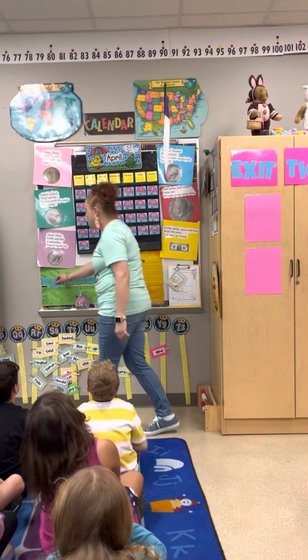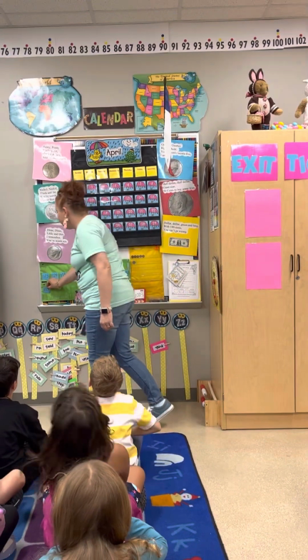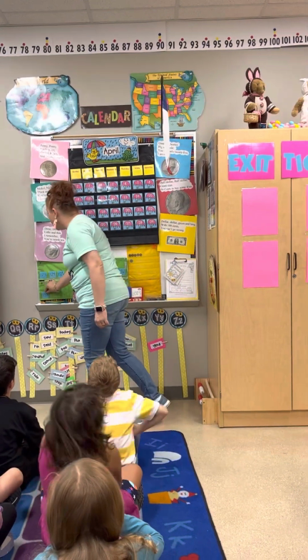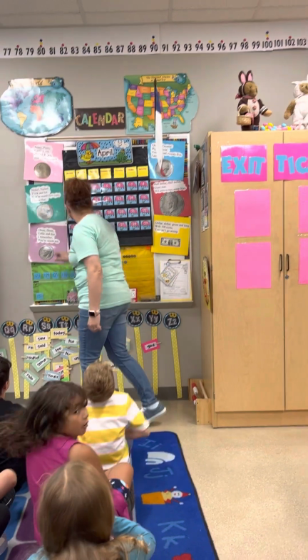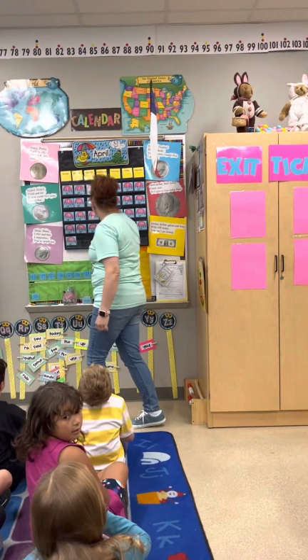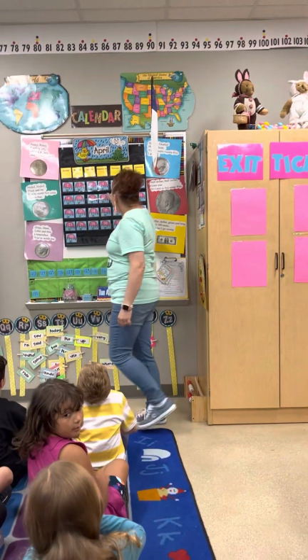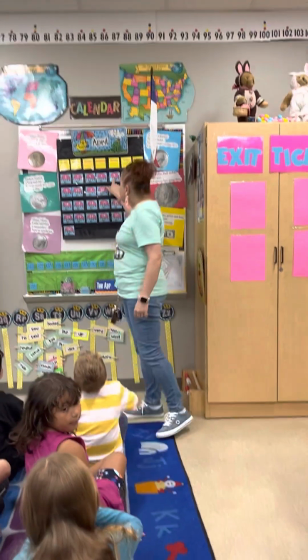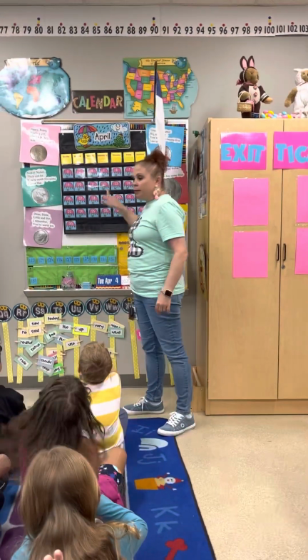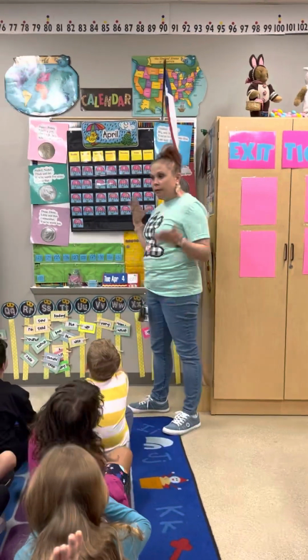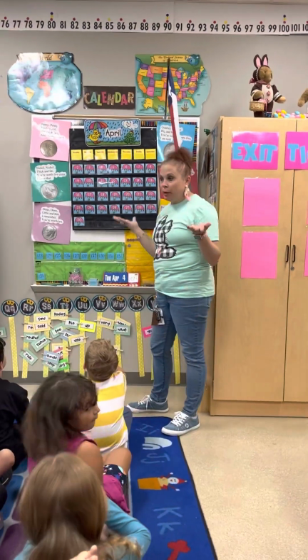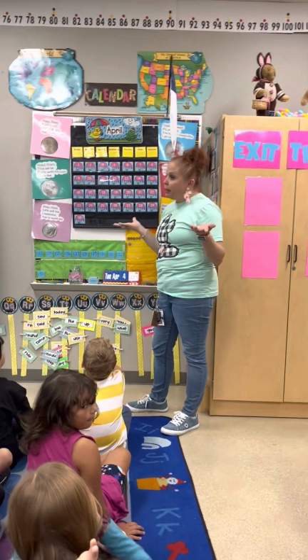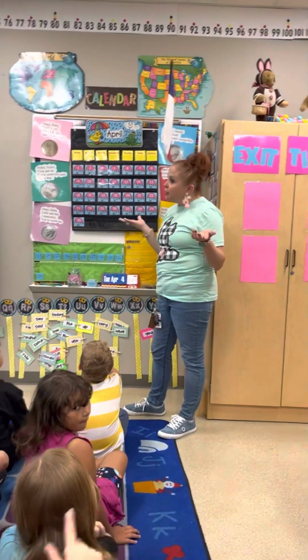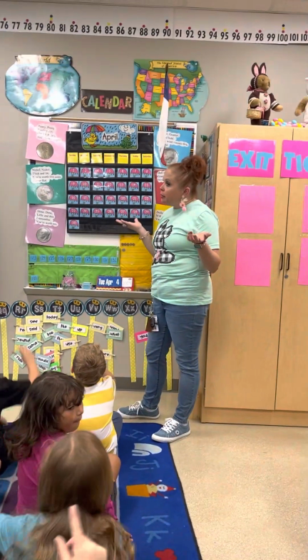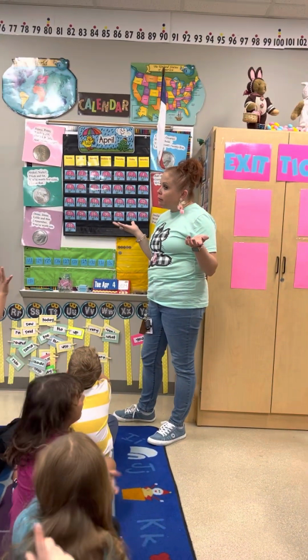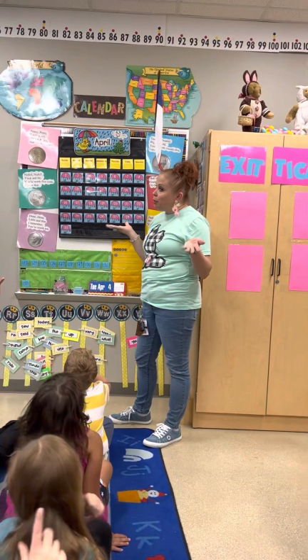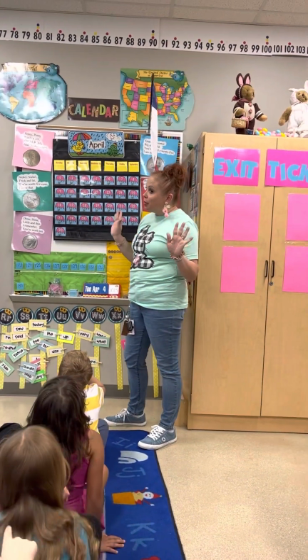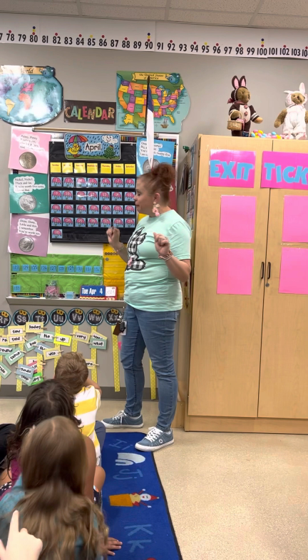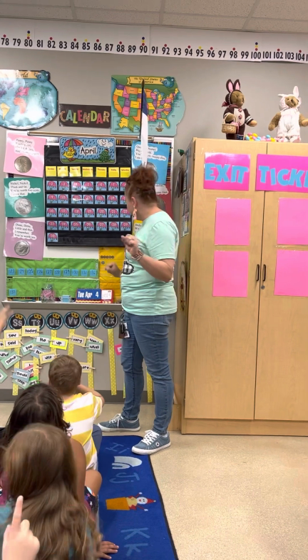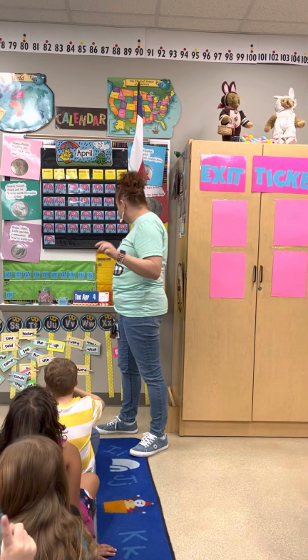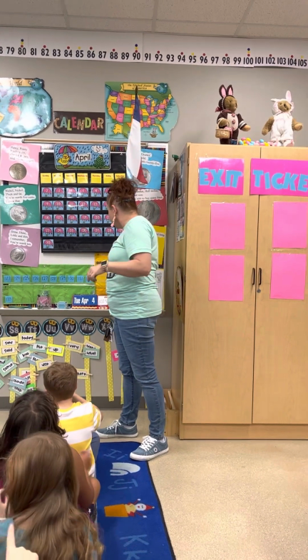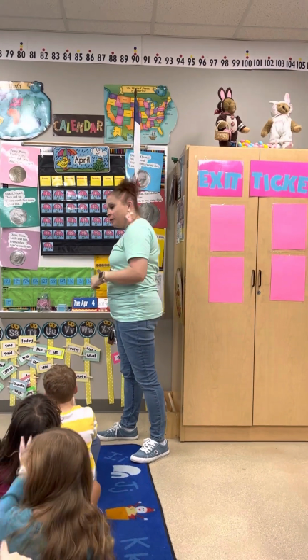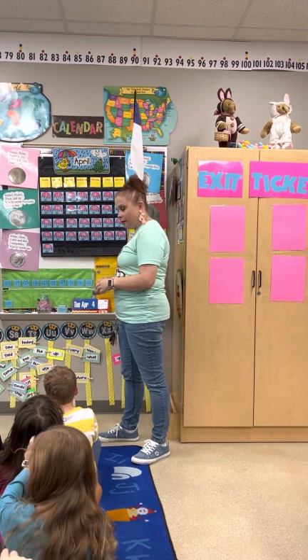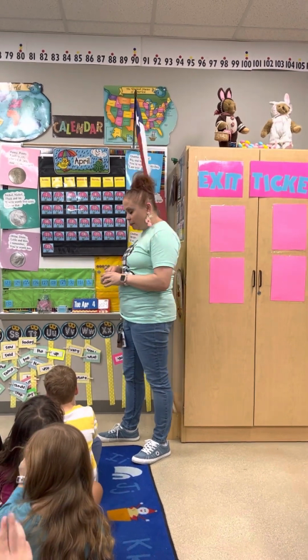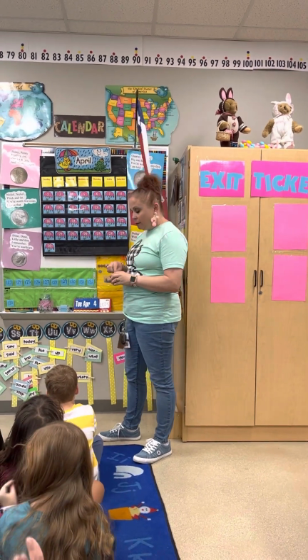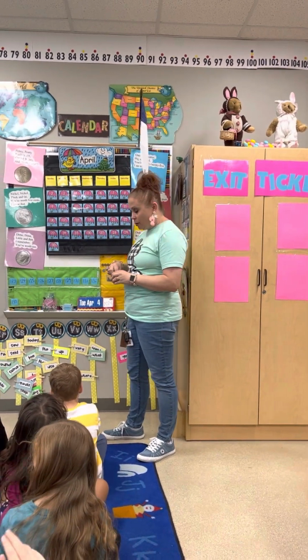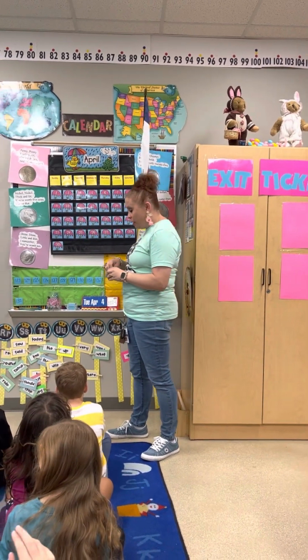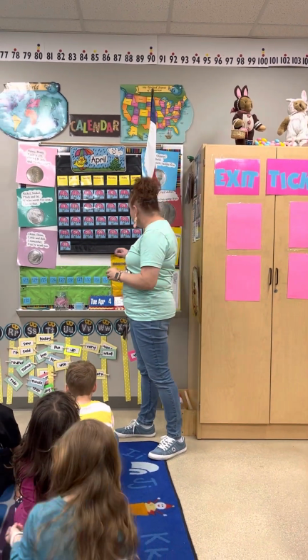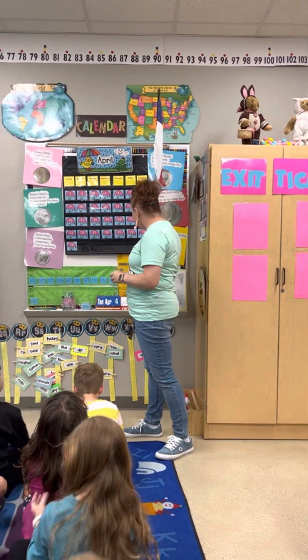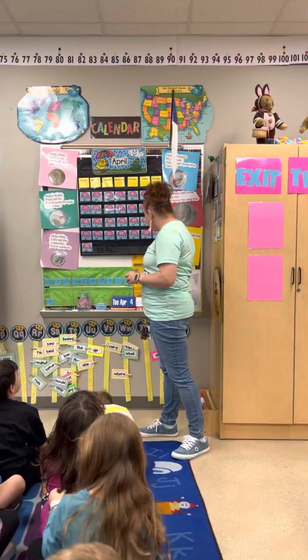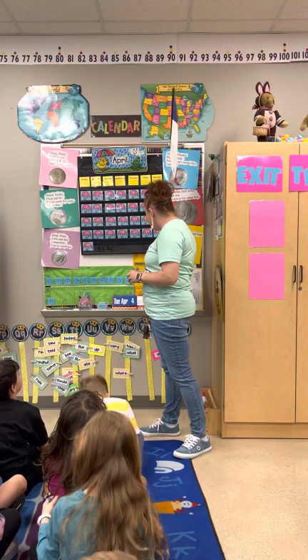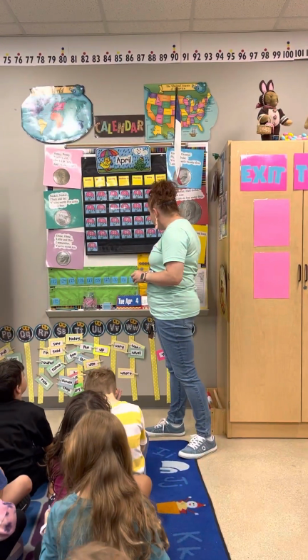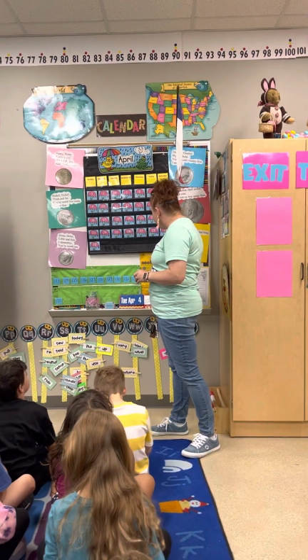Now I need to make 6 cents, but I only have 5 cents. What should I do? Add one penny to each row. One penny to each row. Very good.